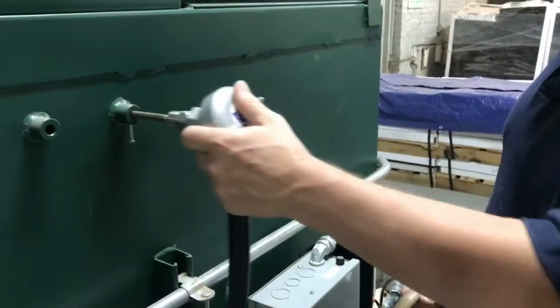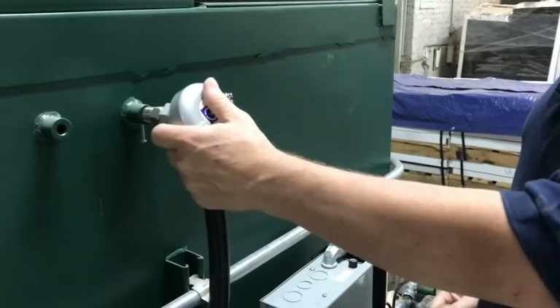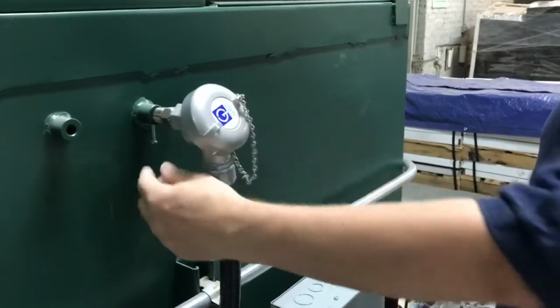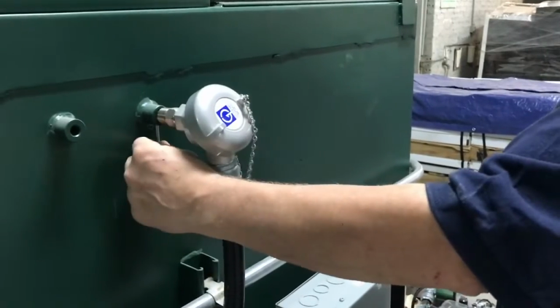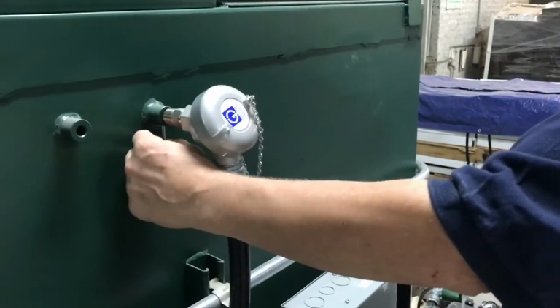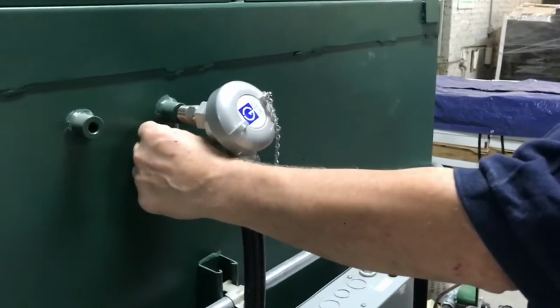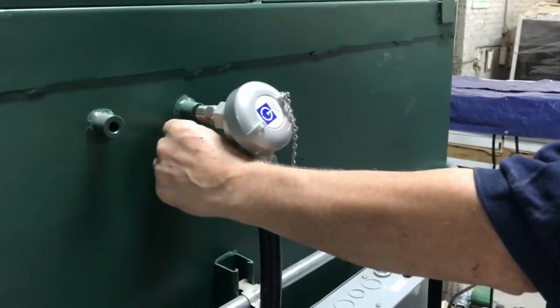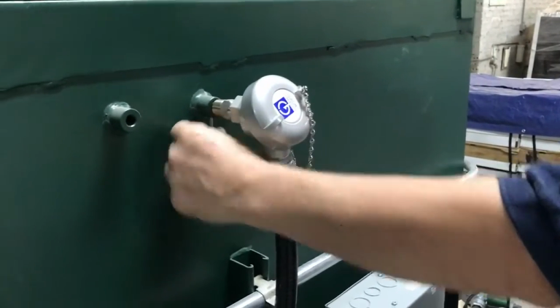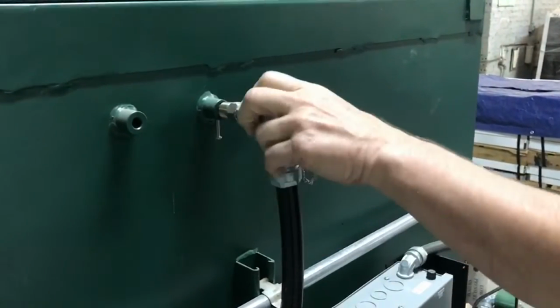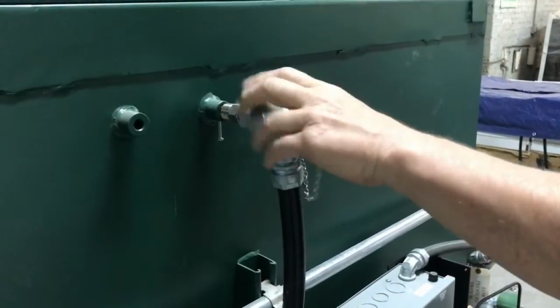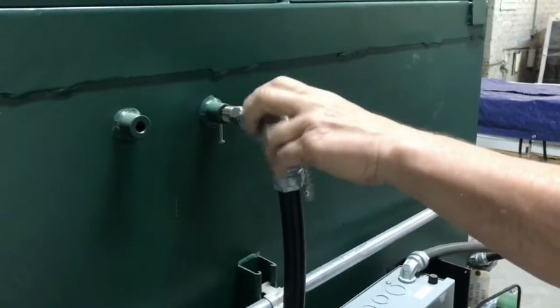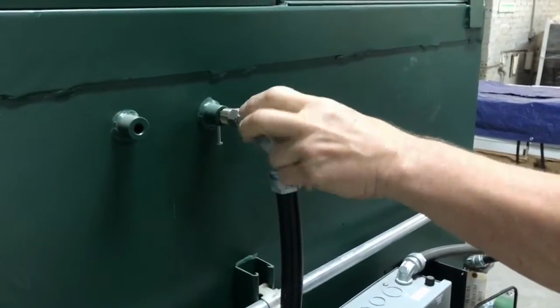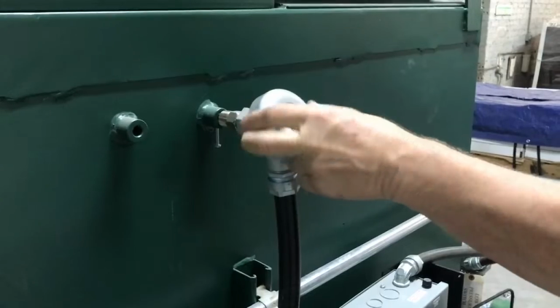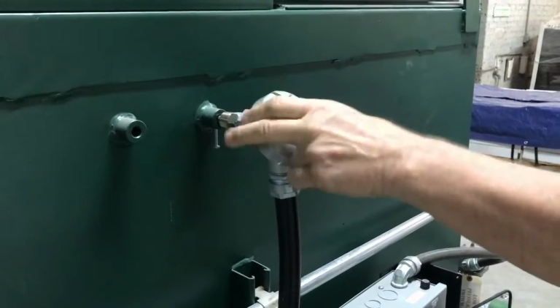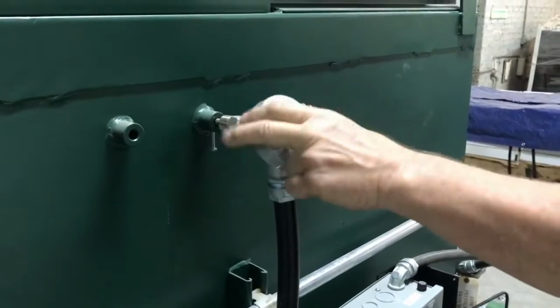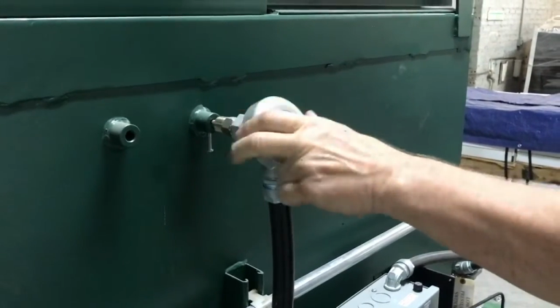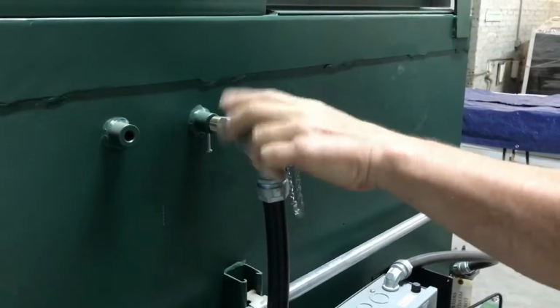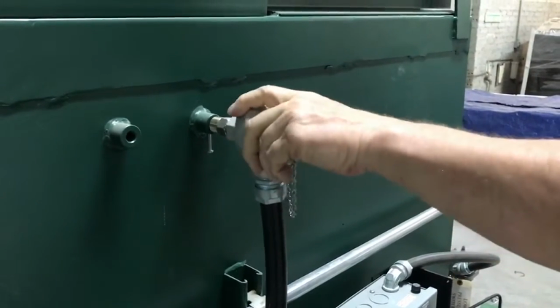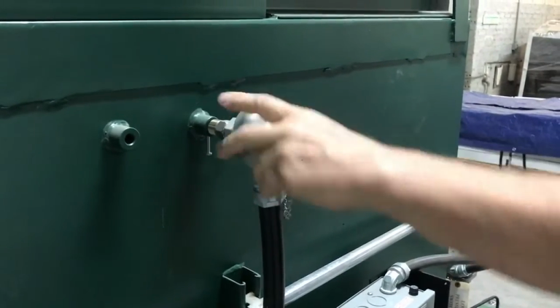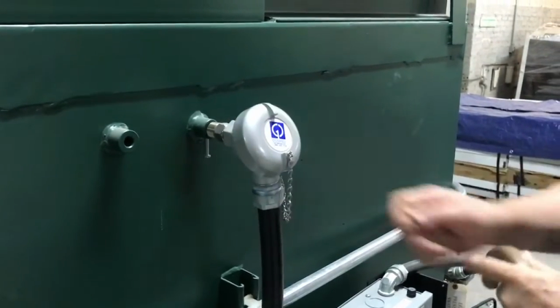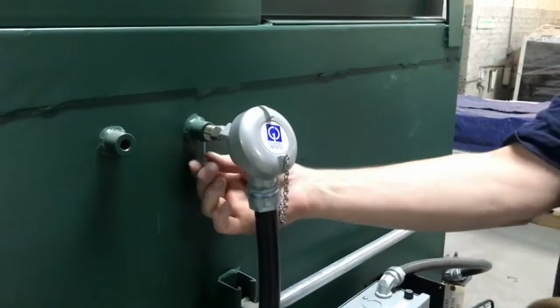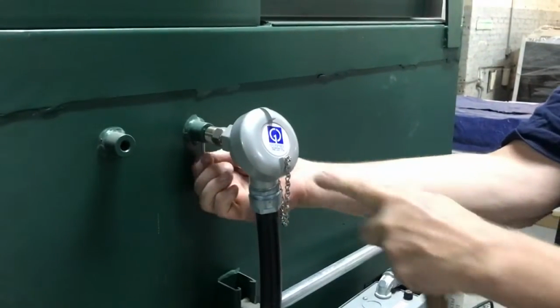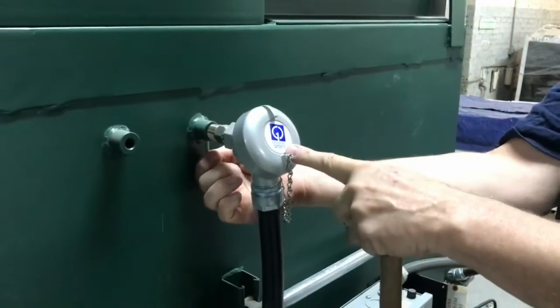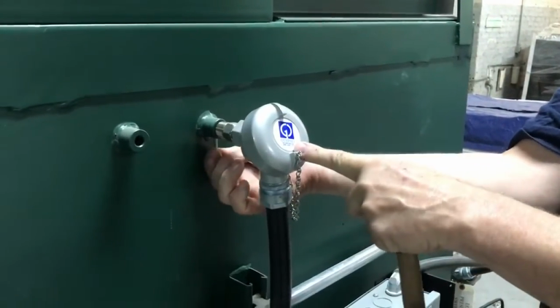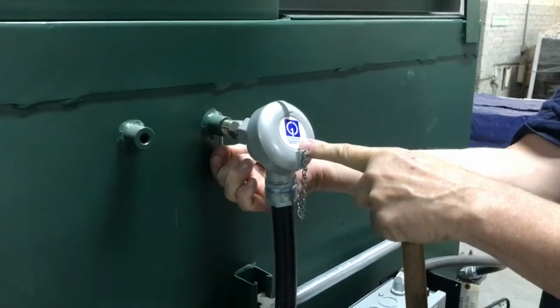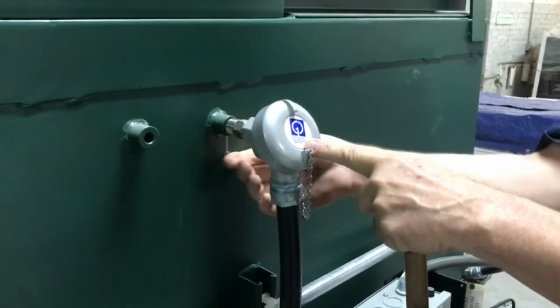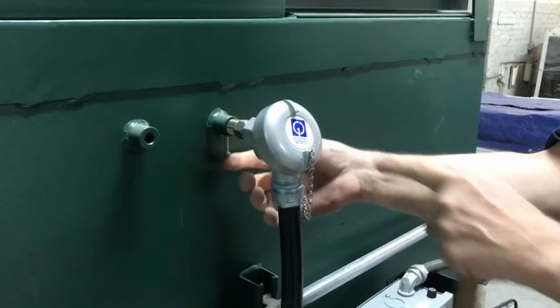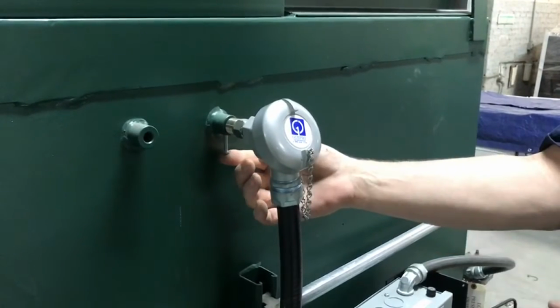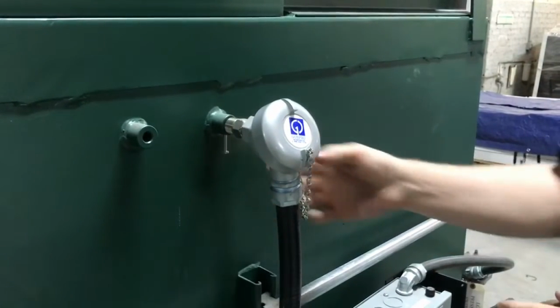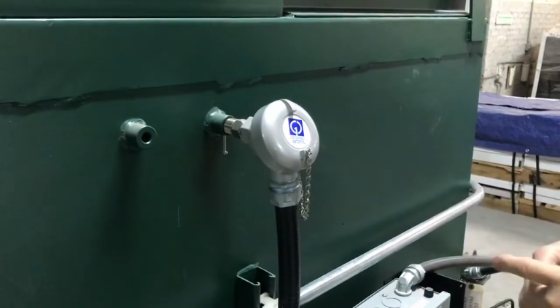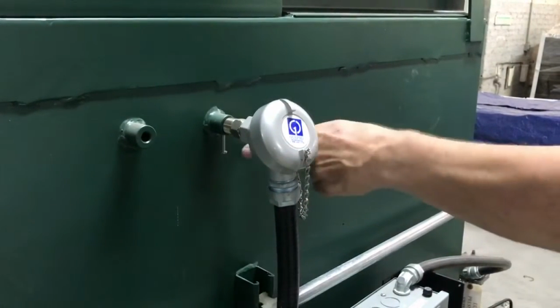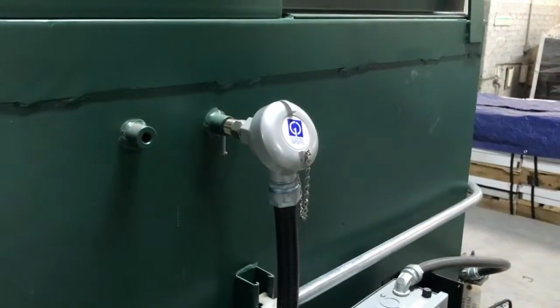This particular thermocouple is here for the process chamber — the lower chamber — and it senses the temperature in the lower chamber. They usually have a locking screw in the back to hold them in.